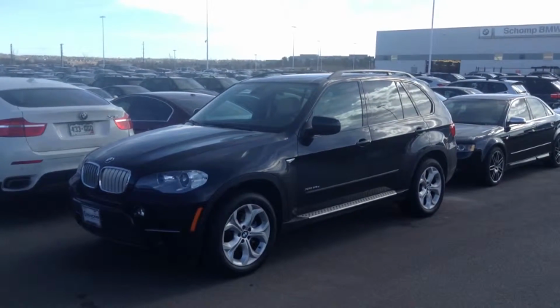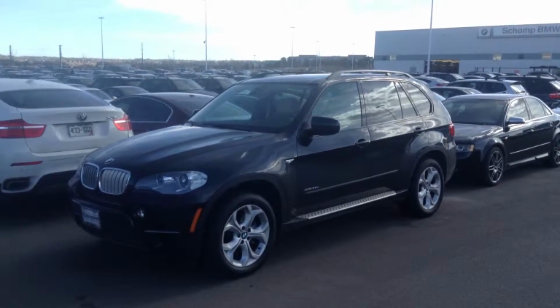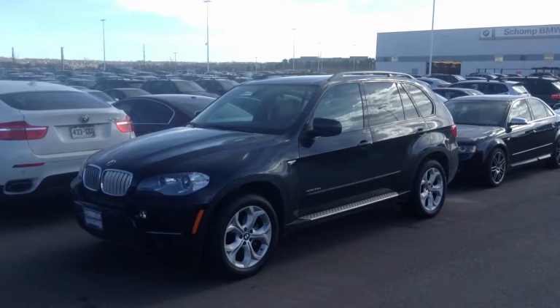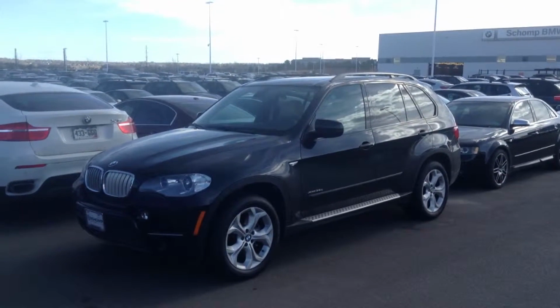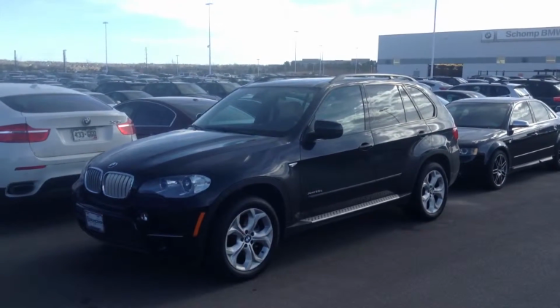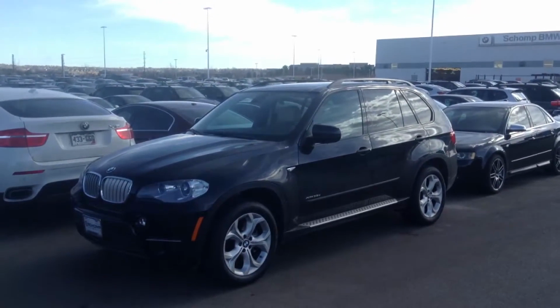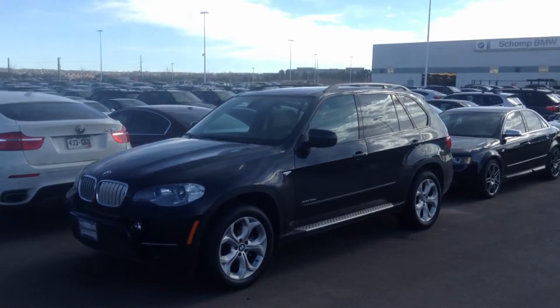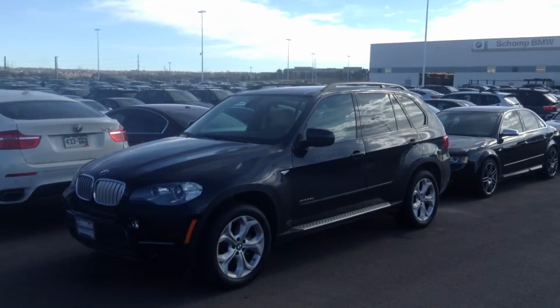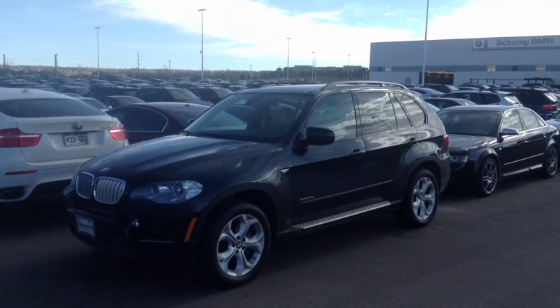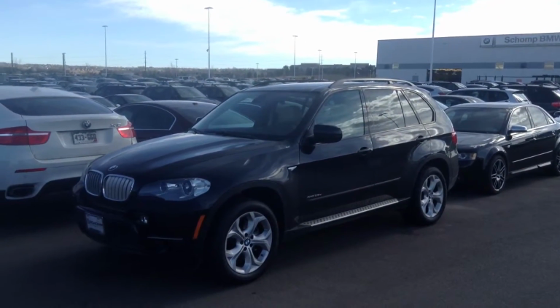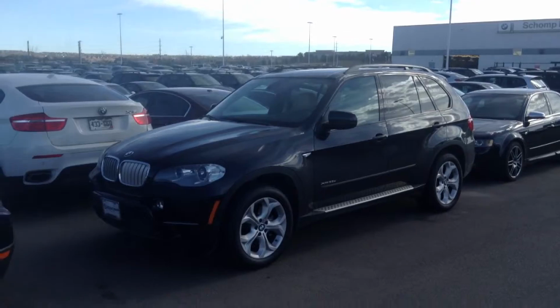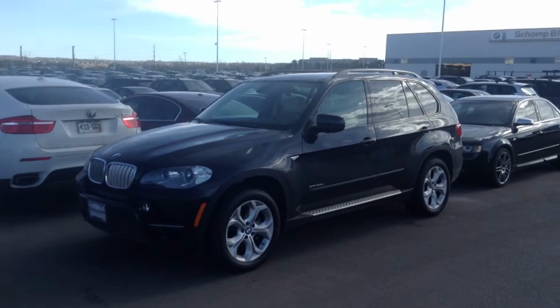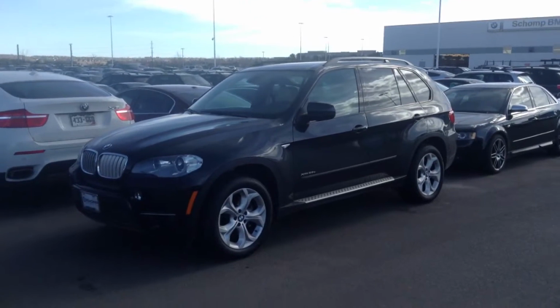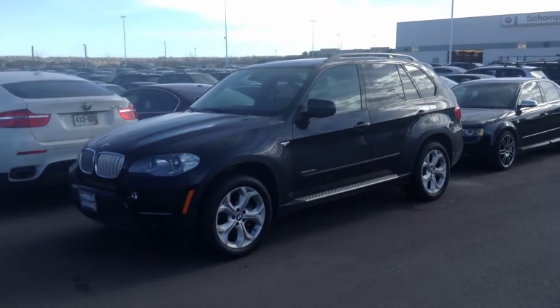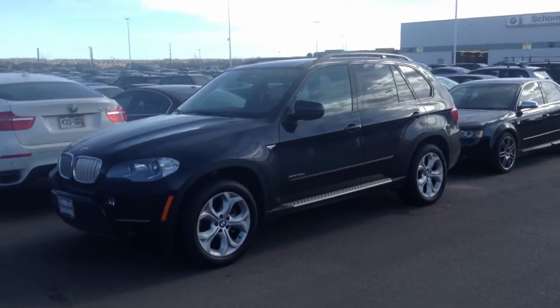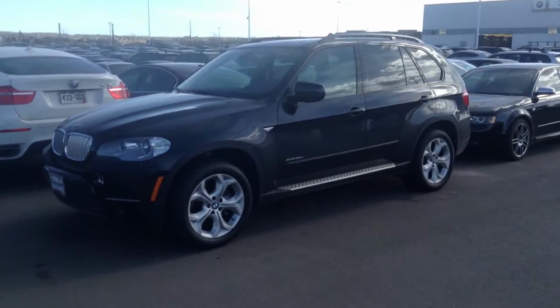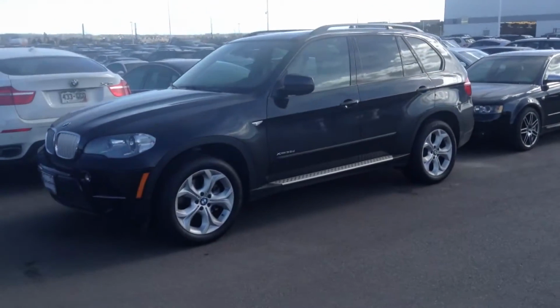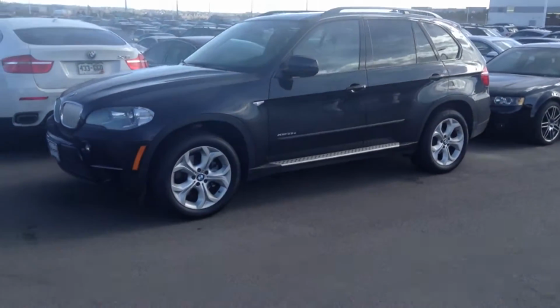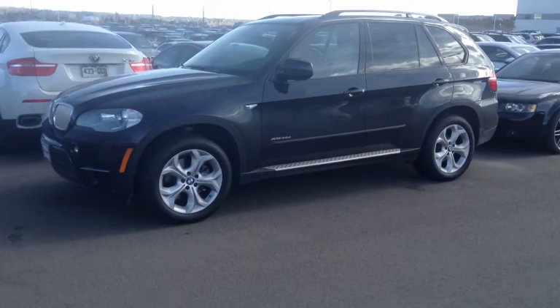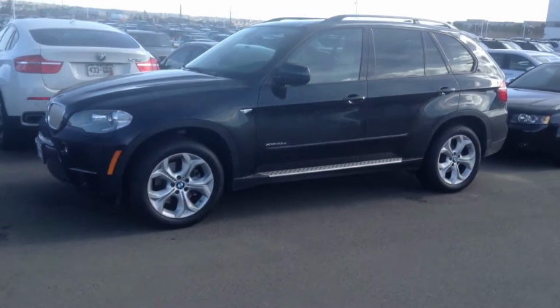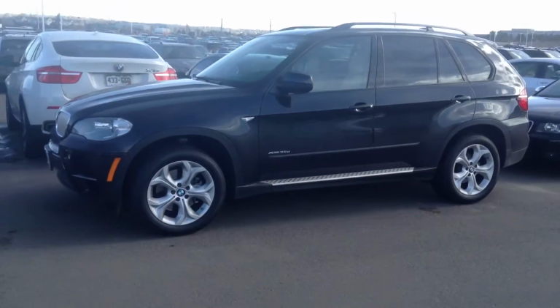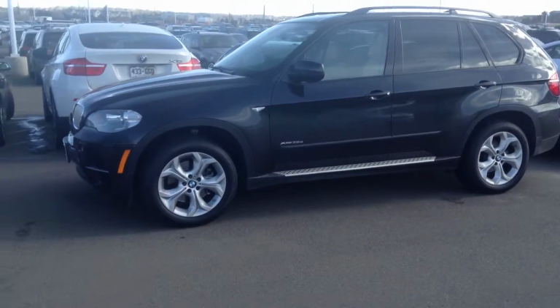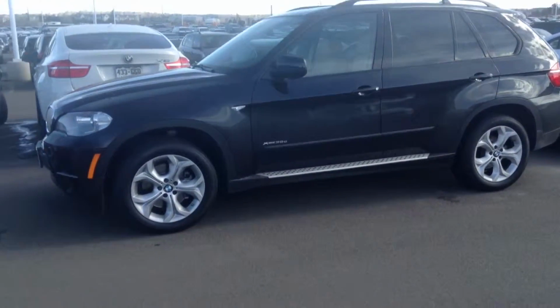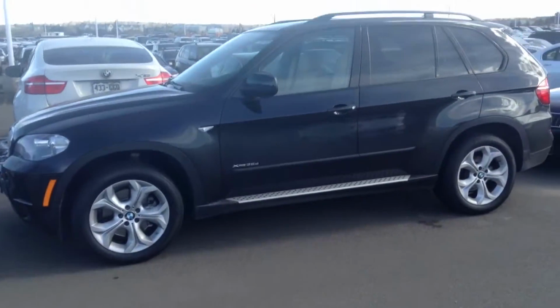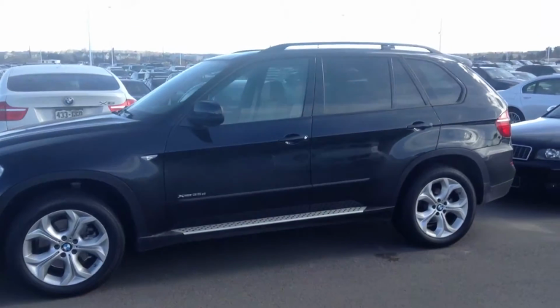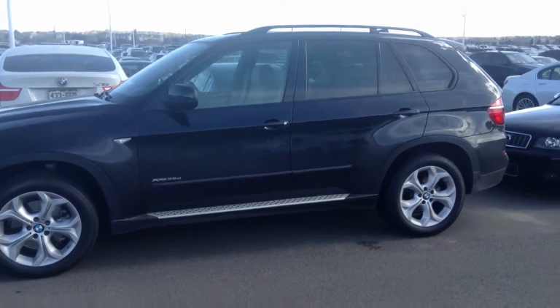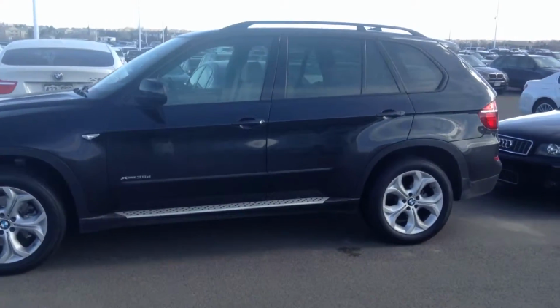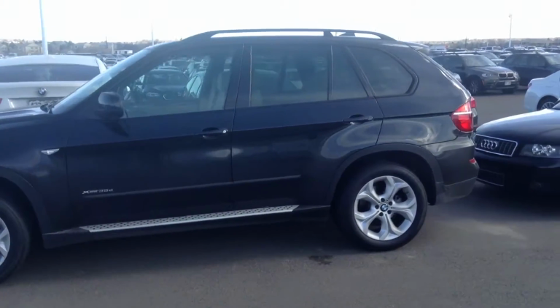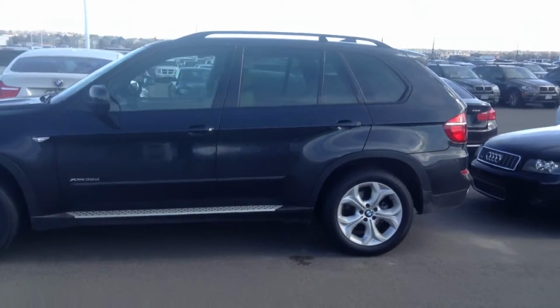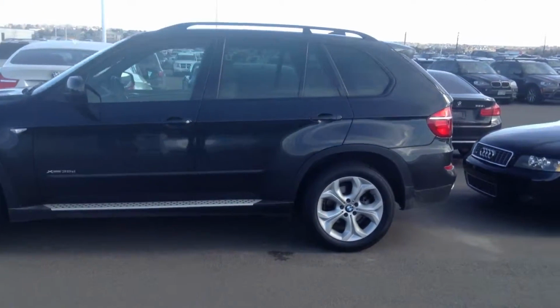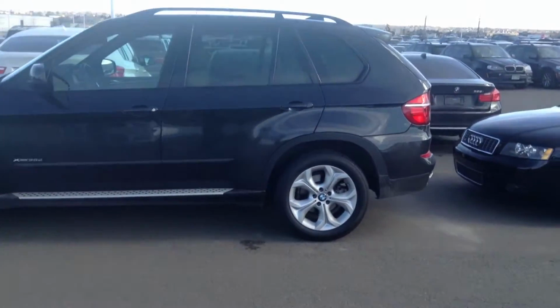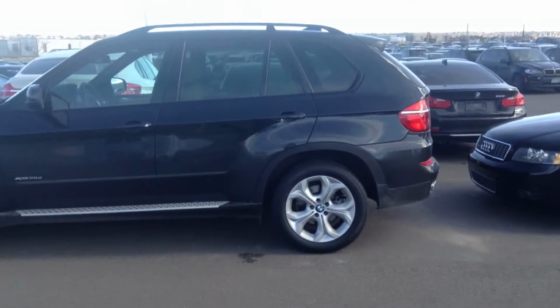Hi Melinda, this is Tyler at Chomp BMW. I wanted to take a quick video of the 2013 X5 with the 35 diesel engine in it. It looks like it's just waiting on a detail right now. Overall, walking around the car,